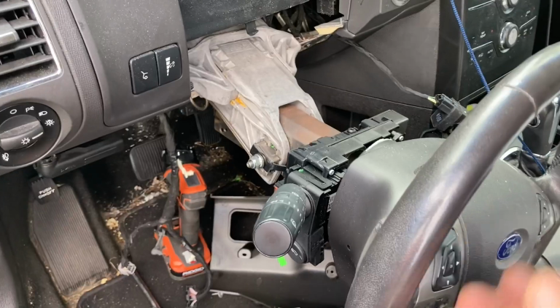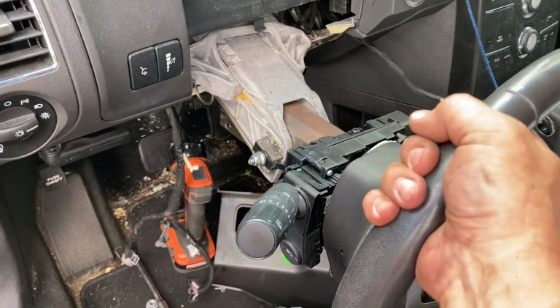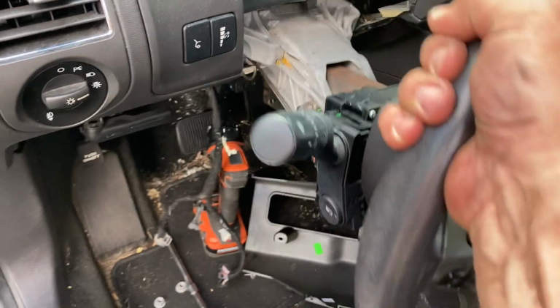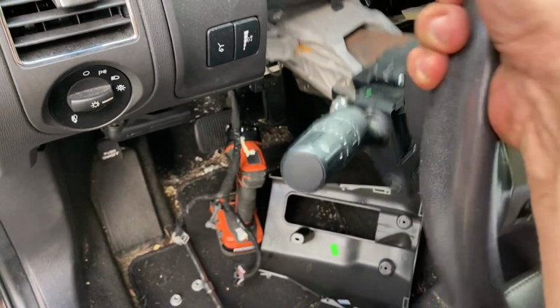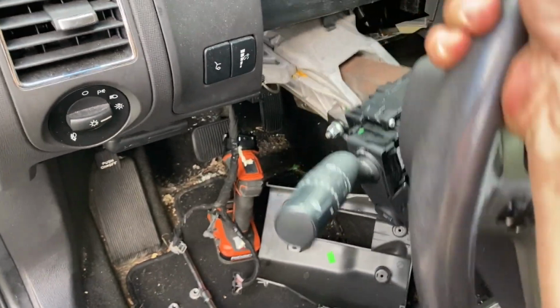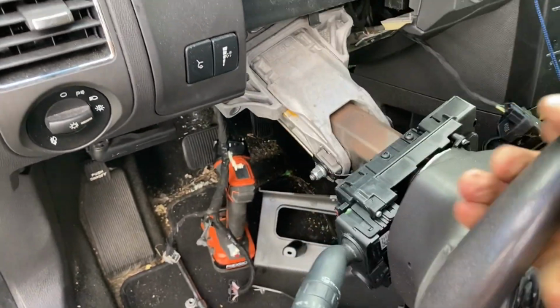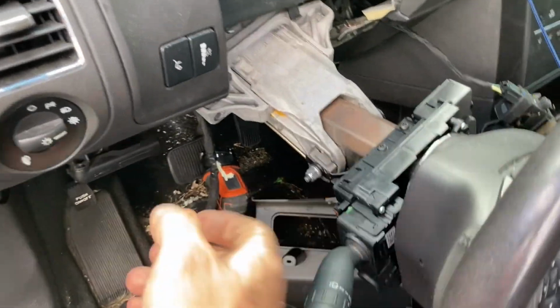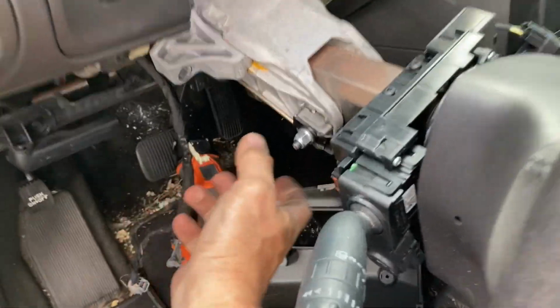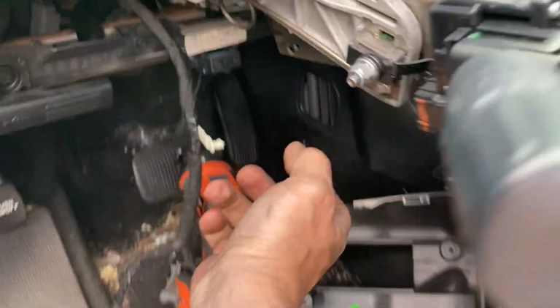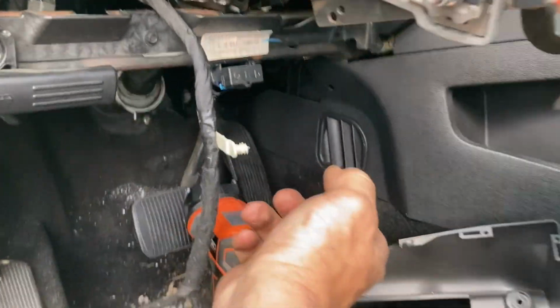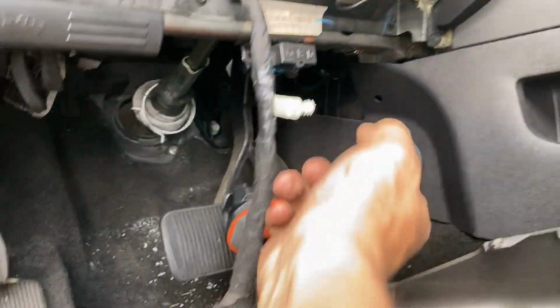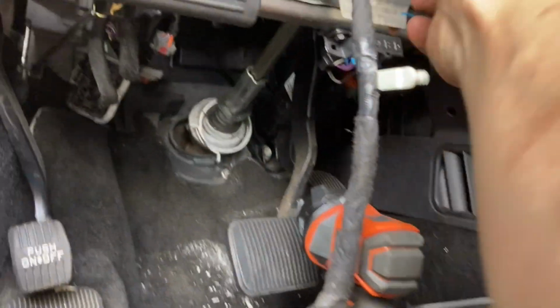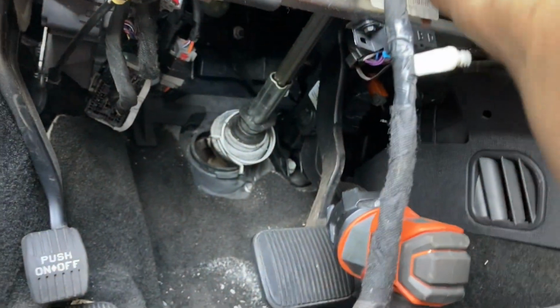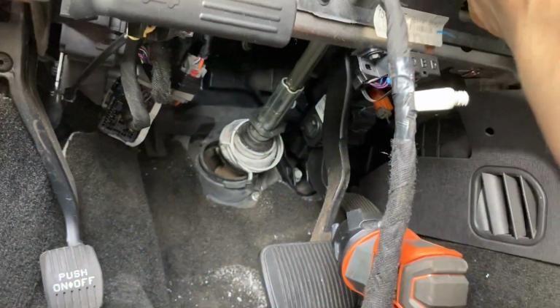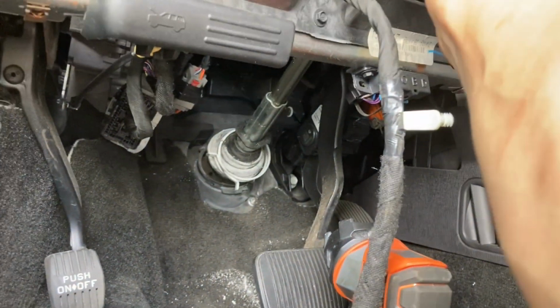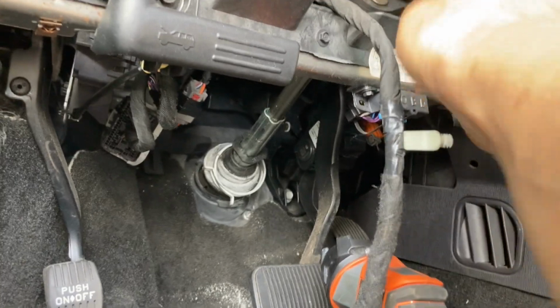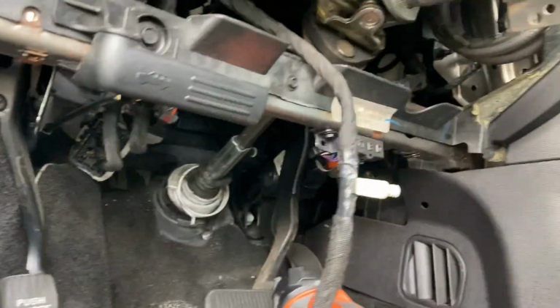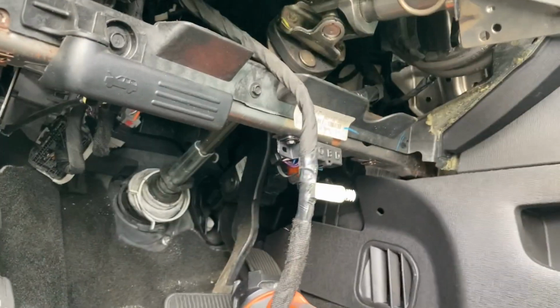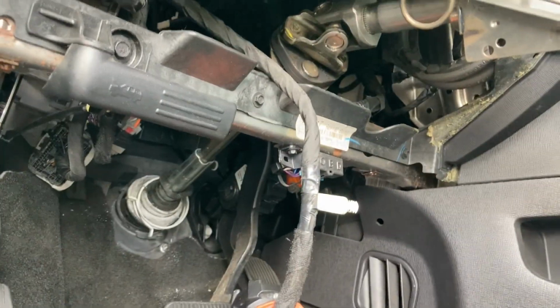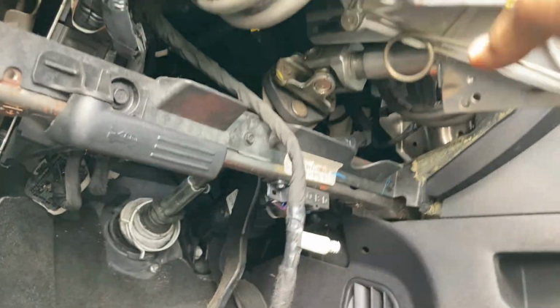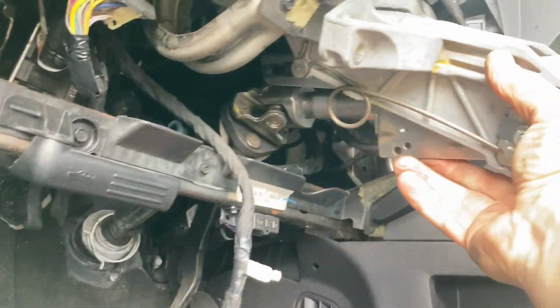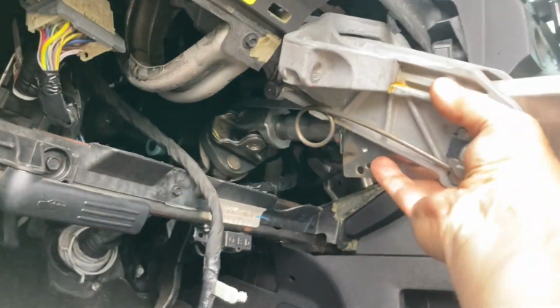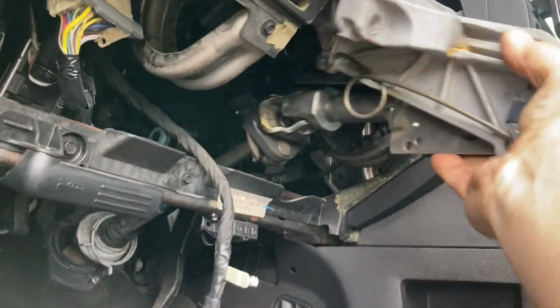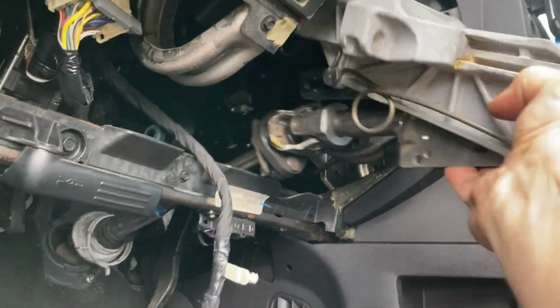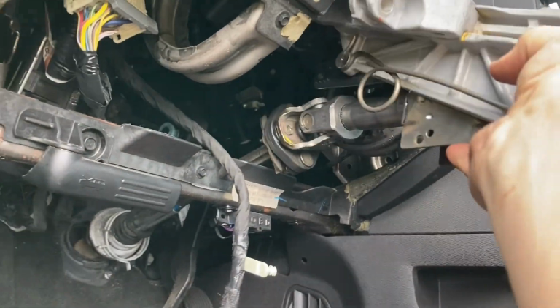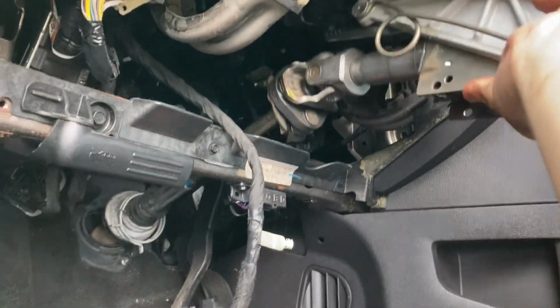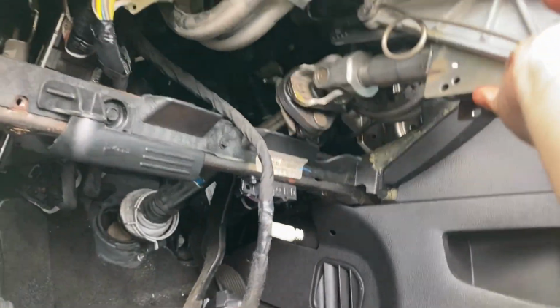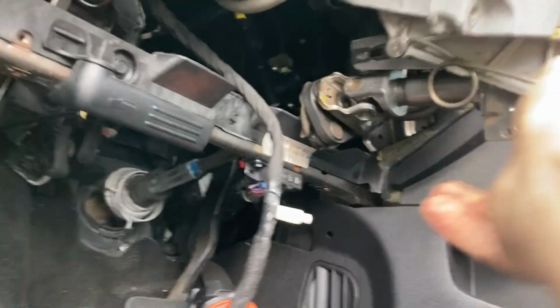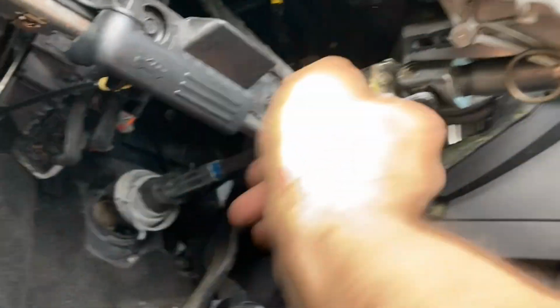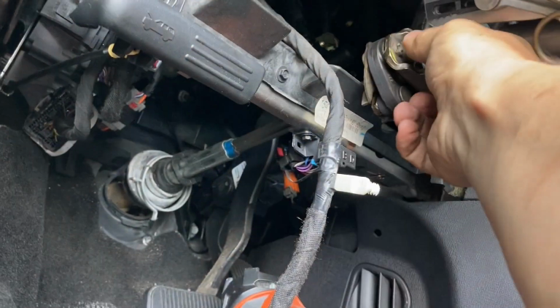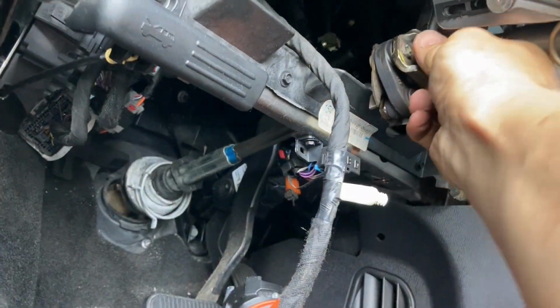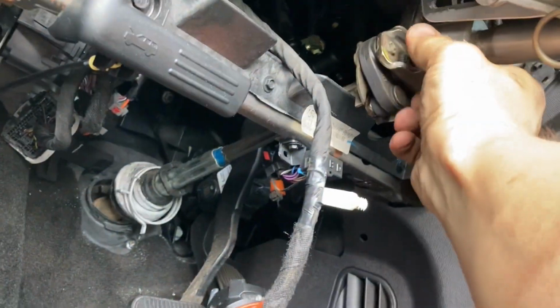Be sure to hold the steering wheel in the locked position with the column — don't let it spin out of control, or else you'll be like me, needing to replace the clock spring as well.